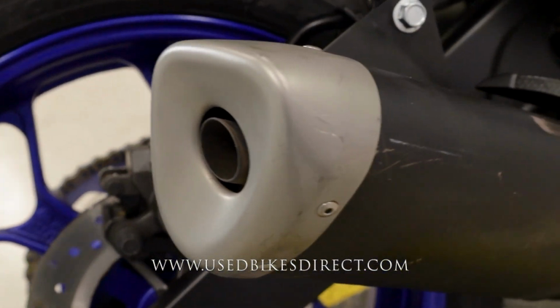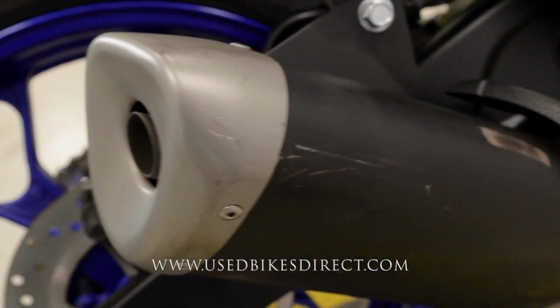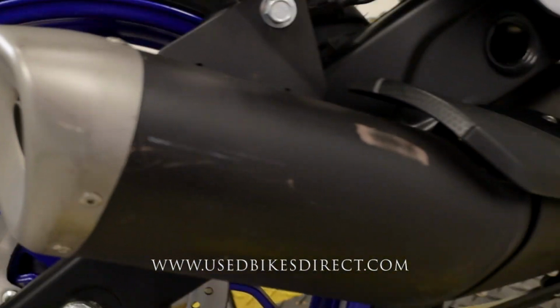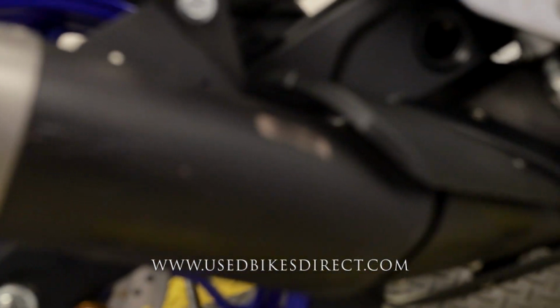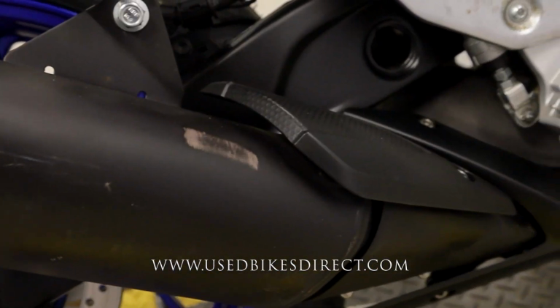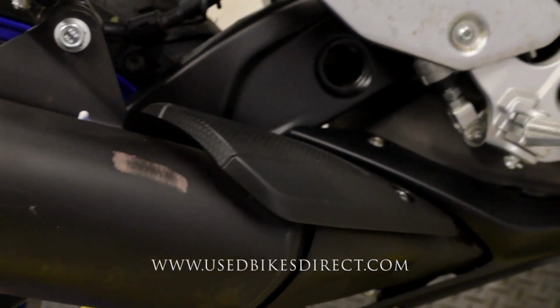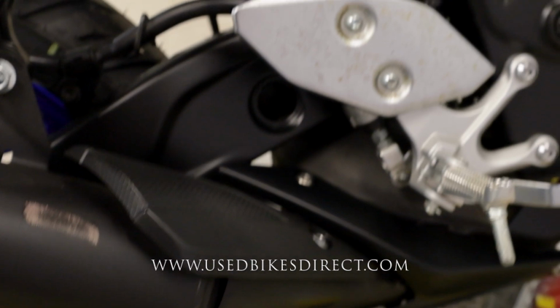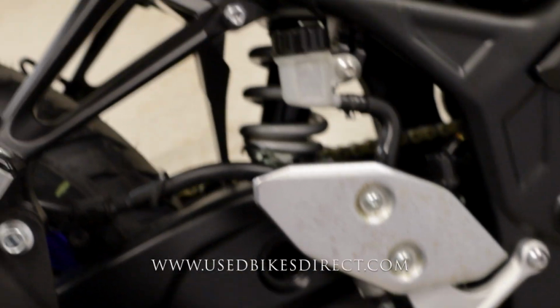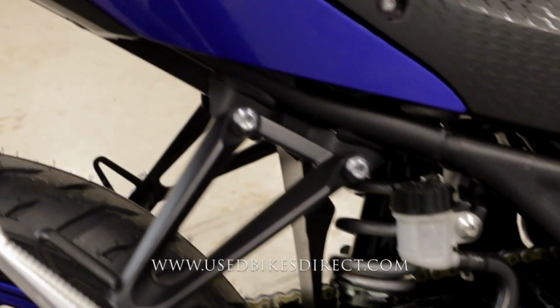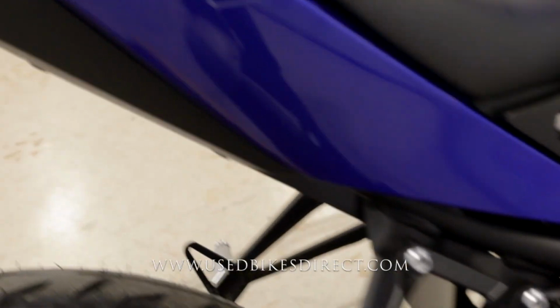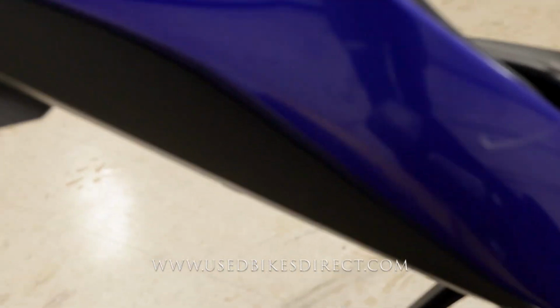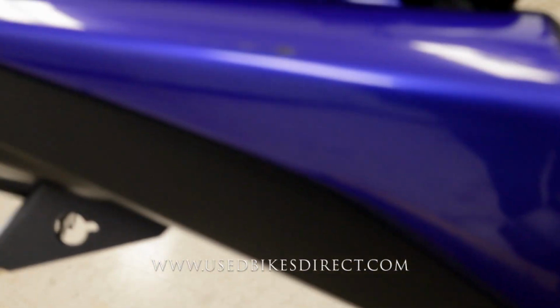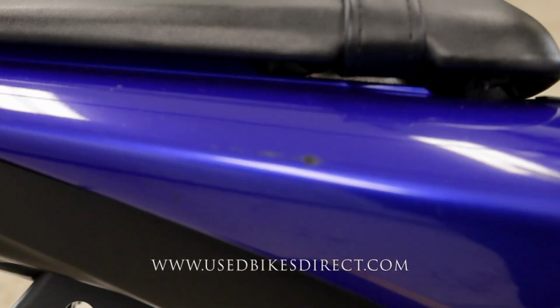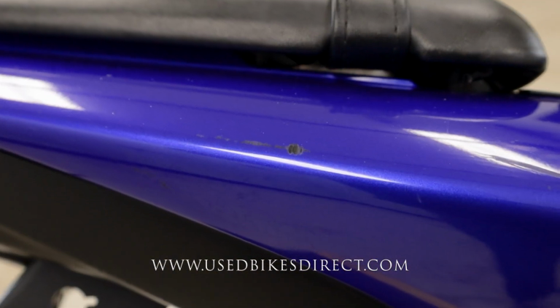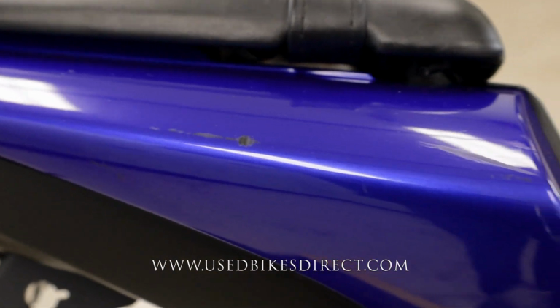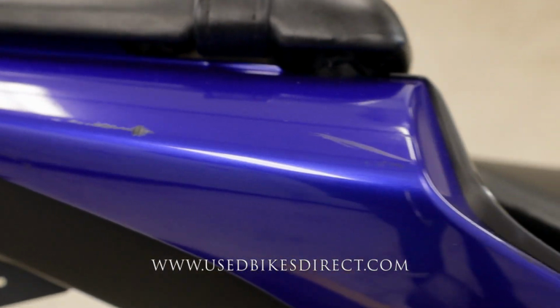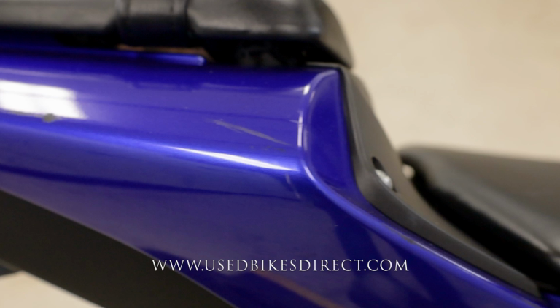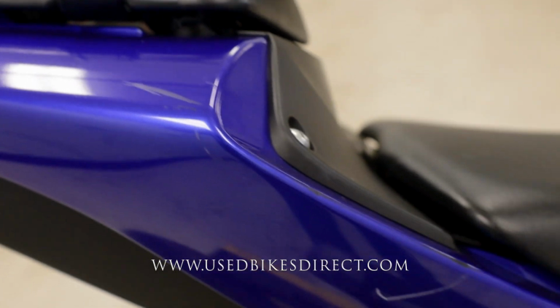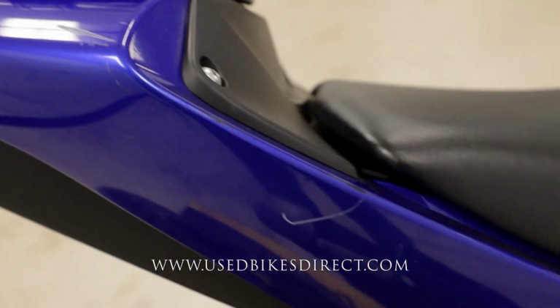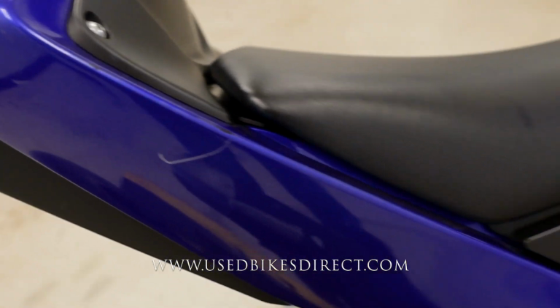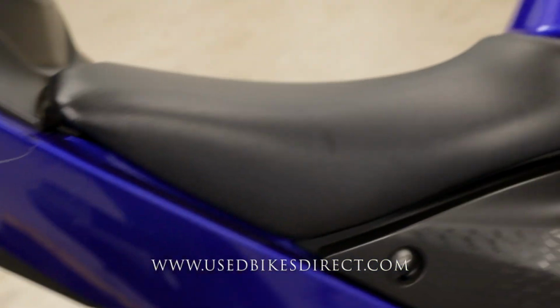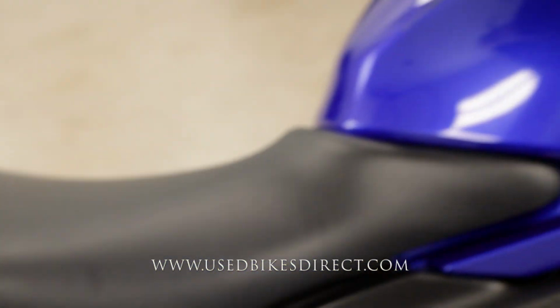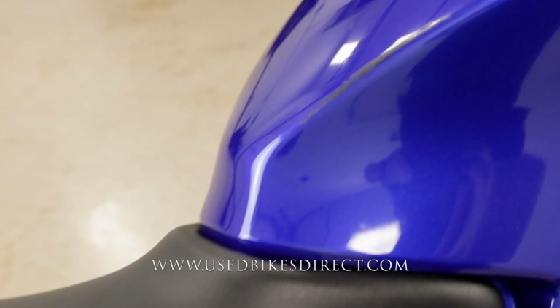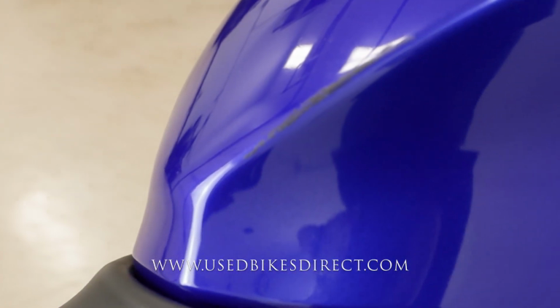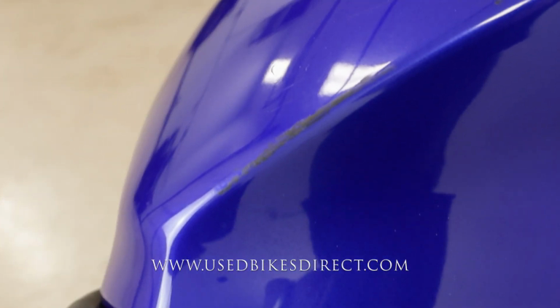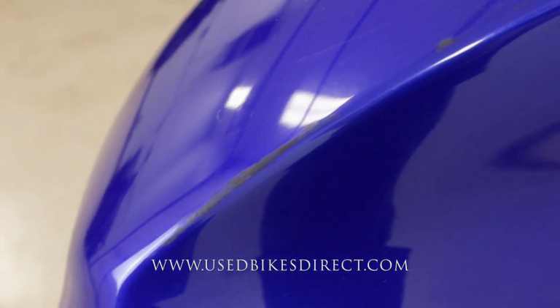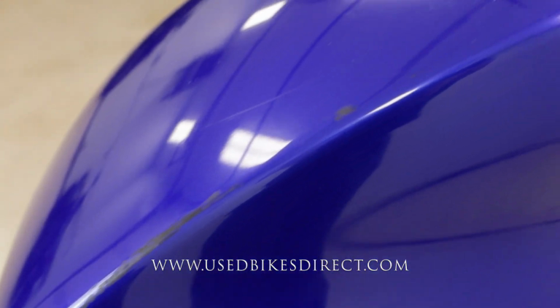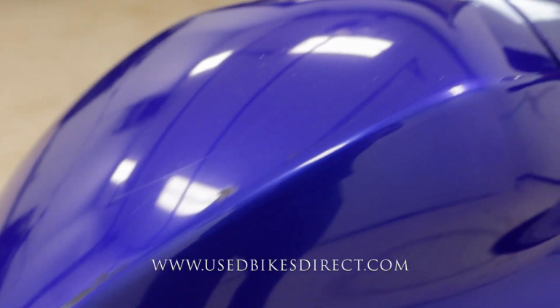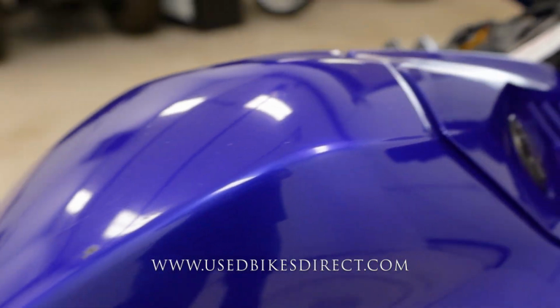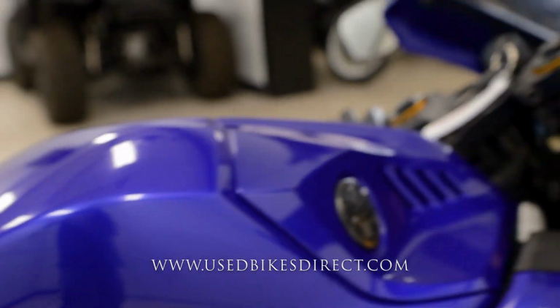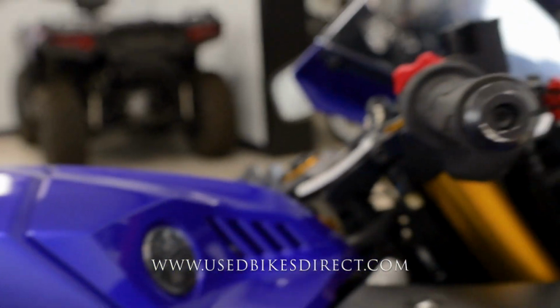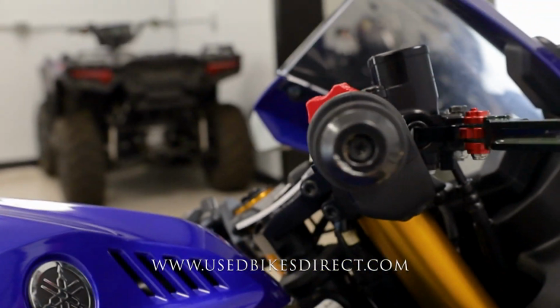As you can see, there are some scuffs, scrapes, and scratches along the way that I'll point out. You saw some on the exhaust, but it's going to be in the plastics as well — a little chip back here, a couple more scrapes — and that does extend up front, so you're going to see it on the tank and on things like your bar end, brake lever, etc.